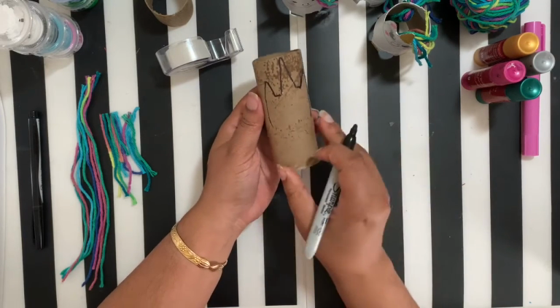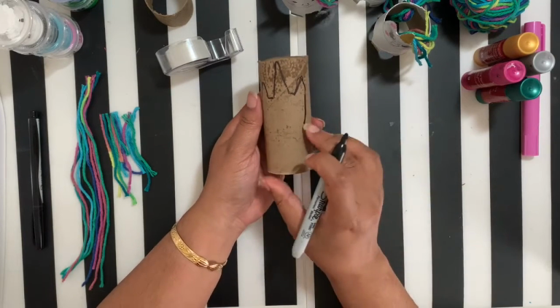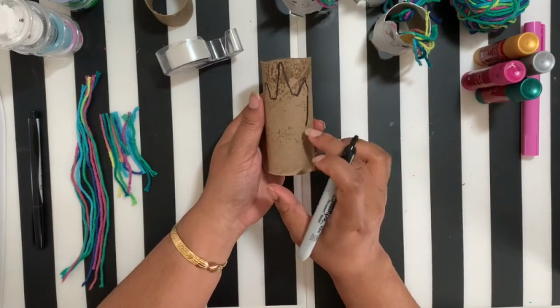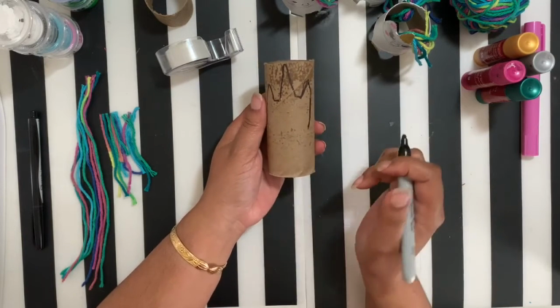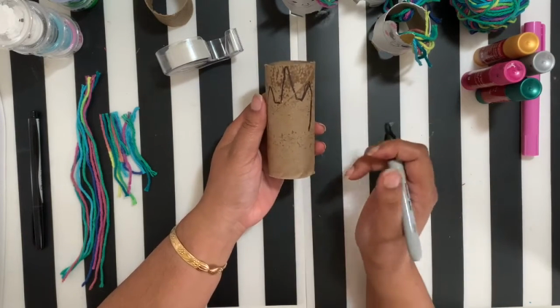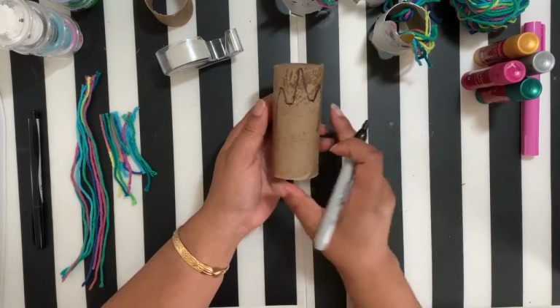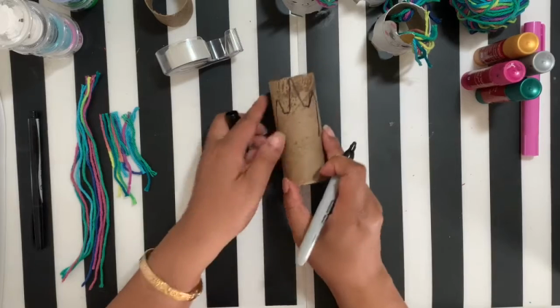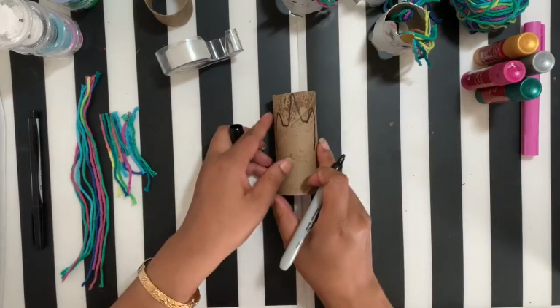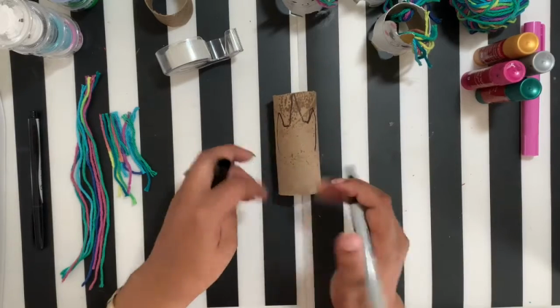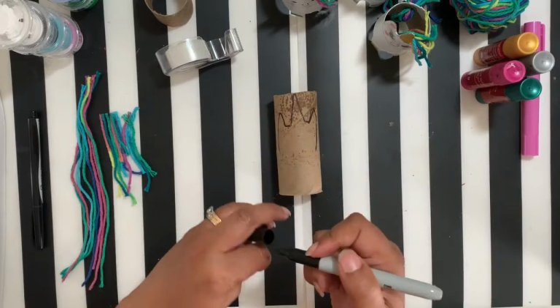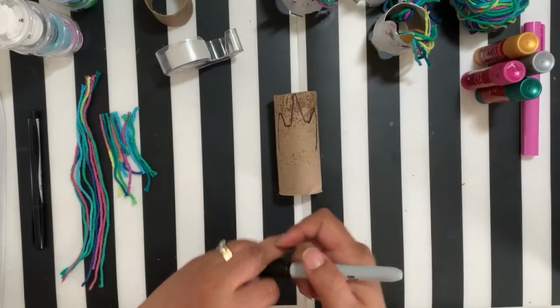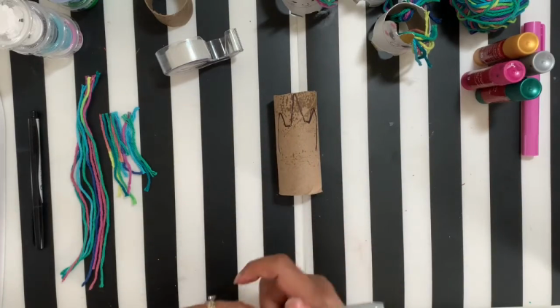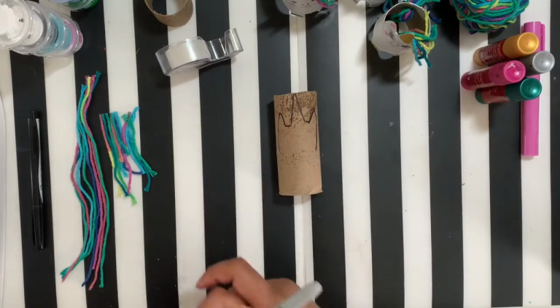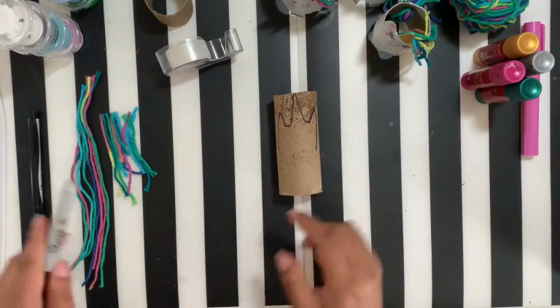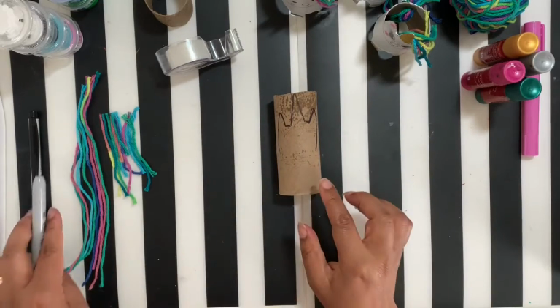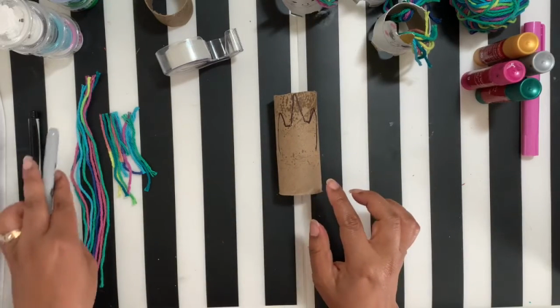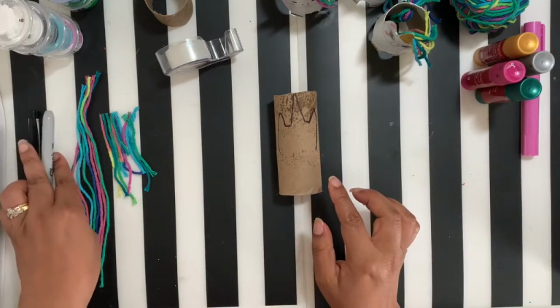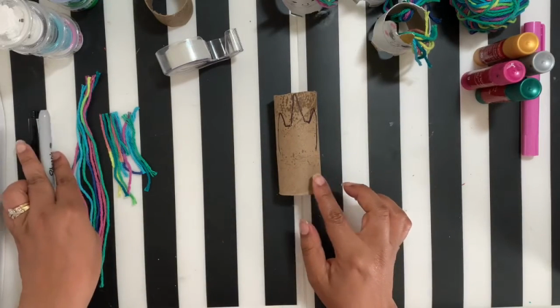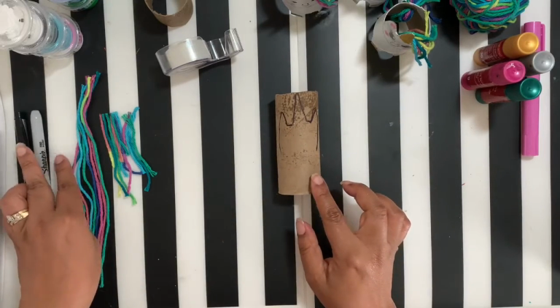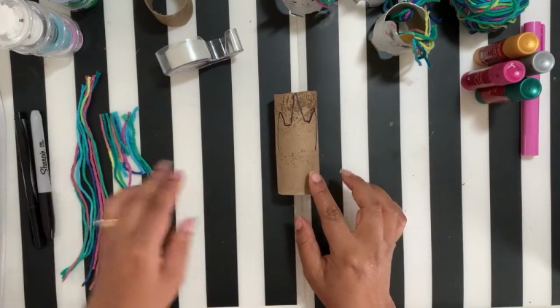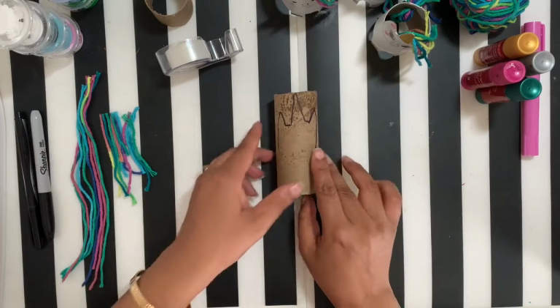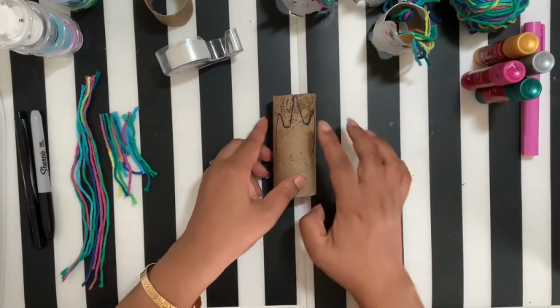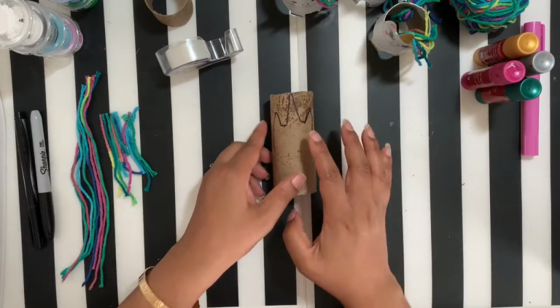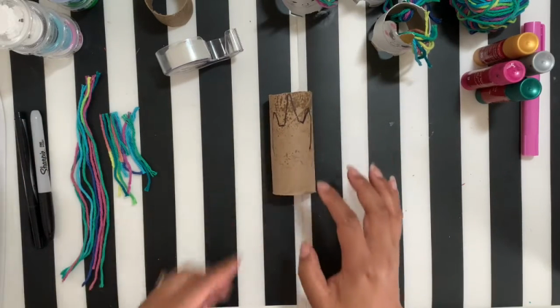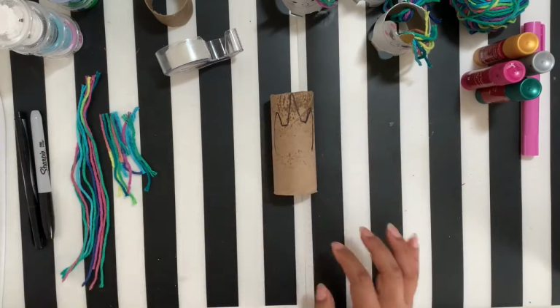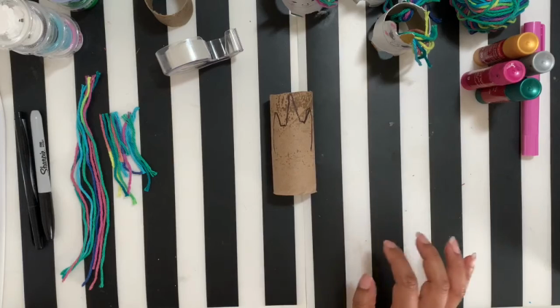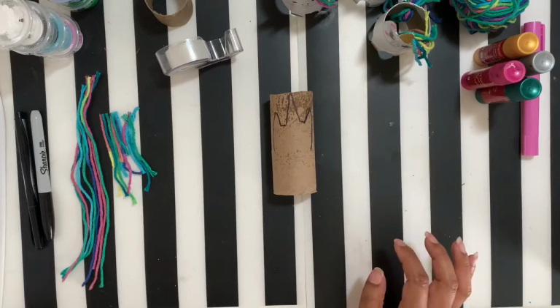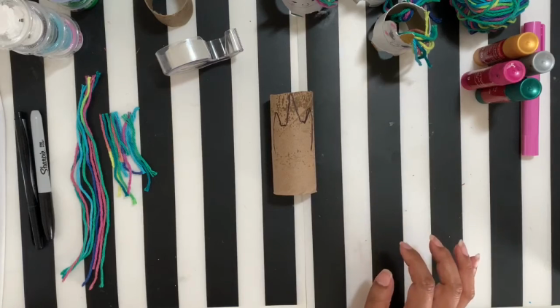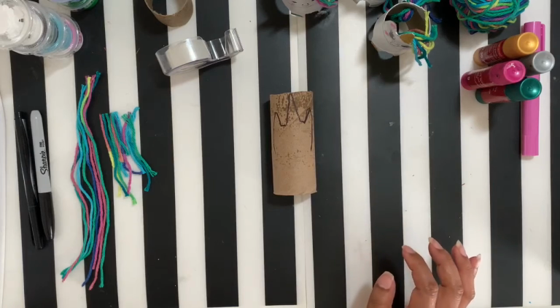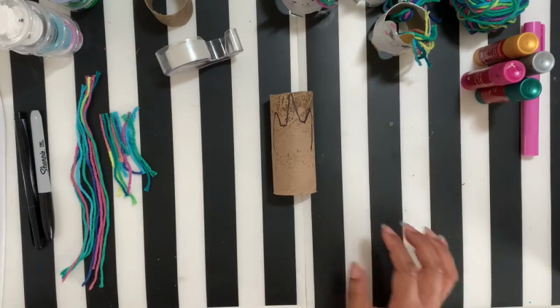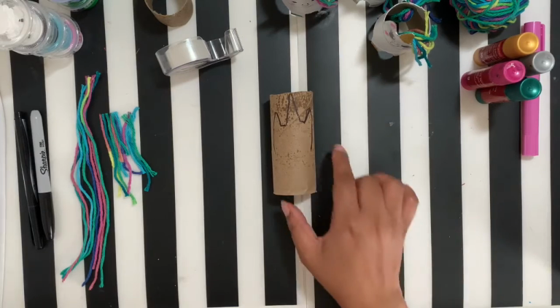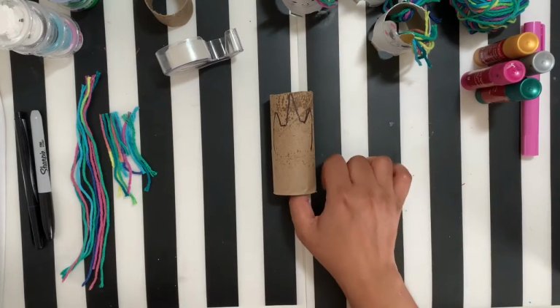That's our unicorn head. Now grab scissors and cut that out, or you can have a grown-up help with that.